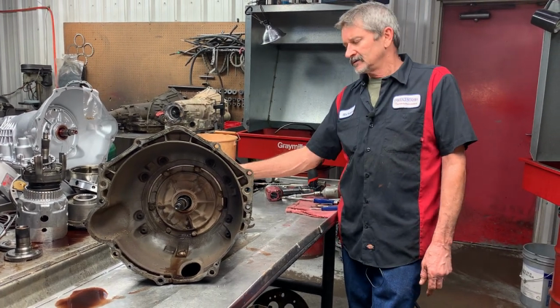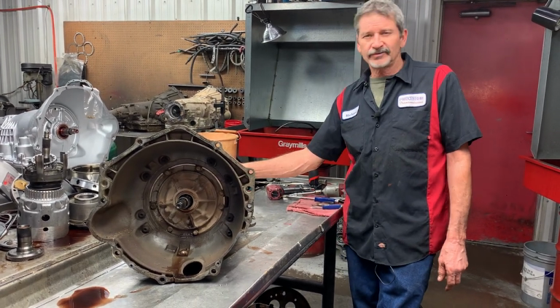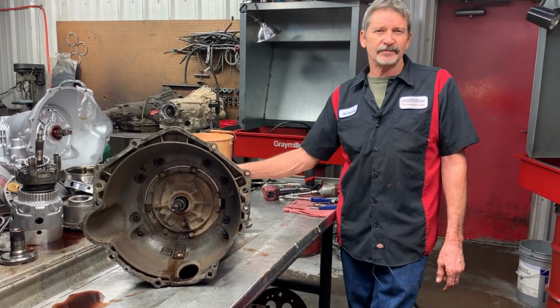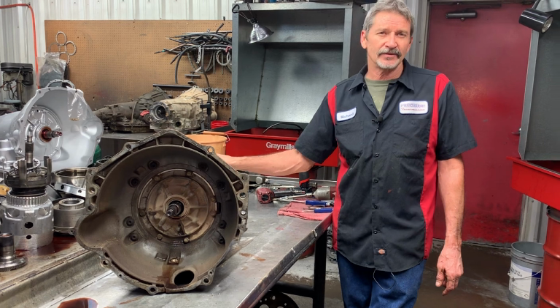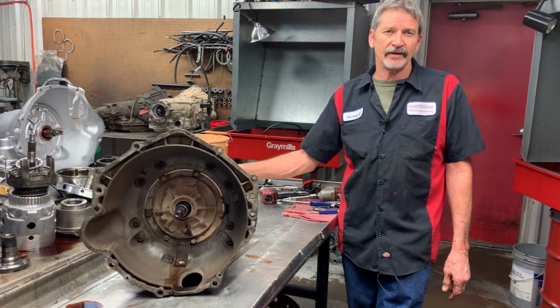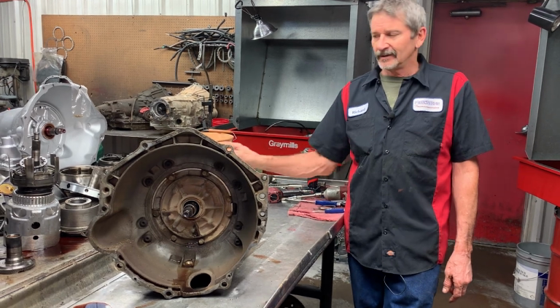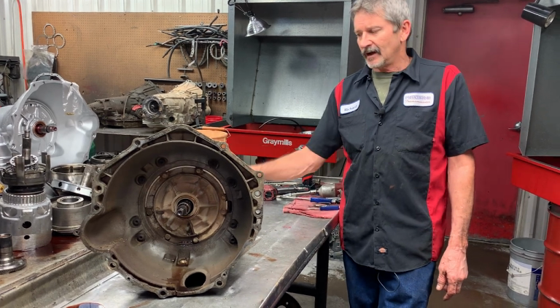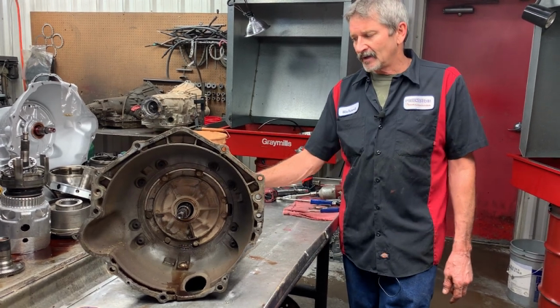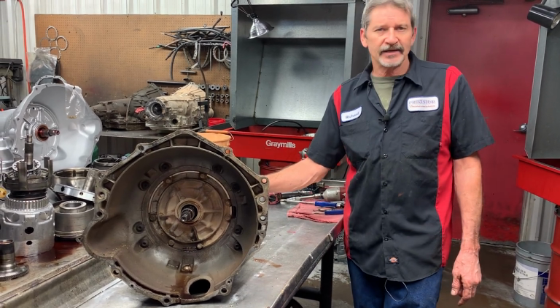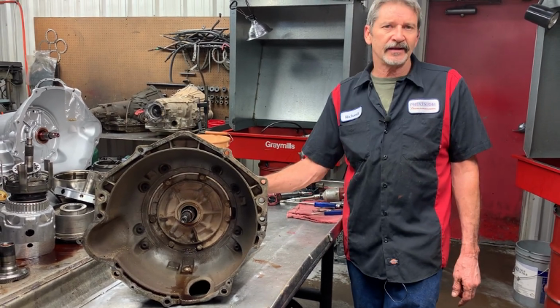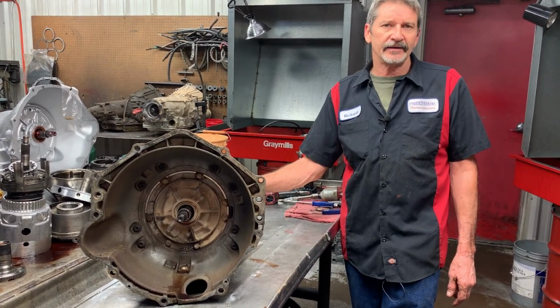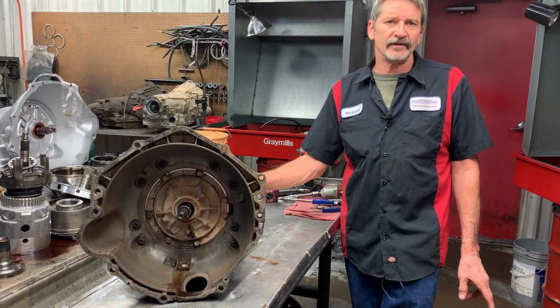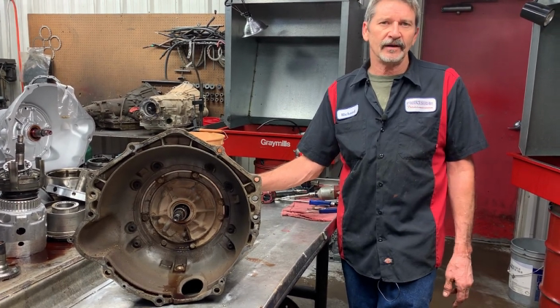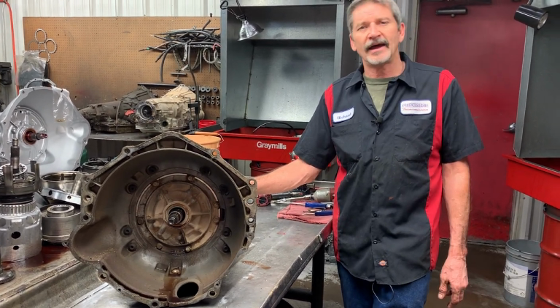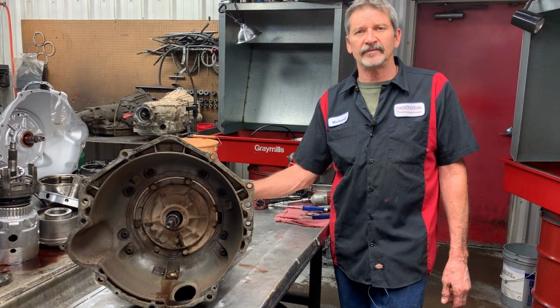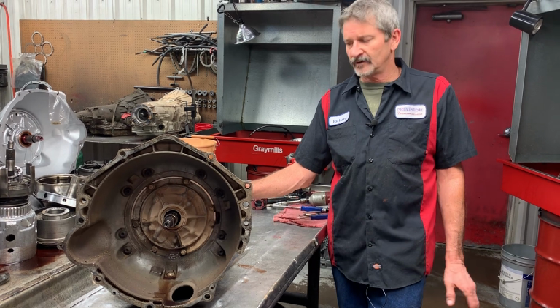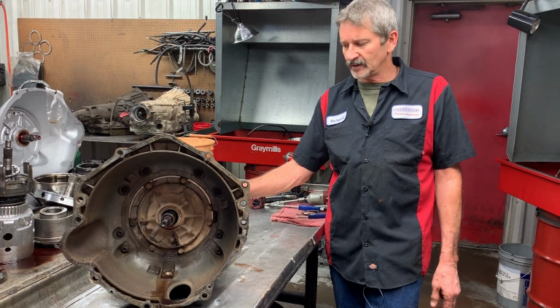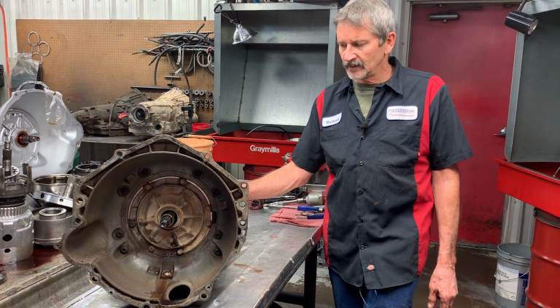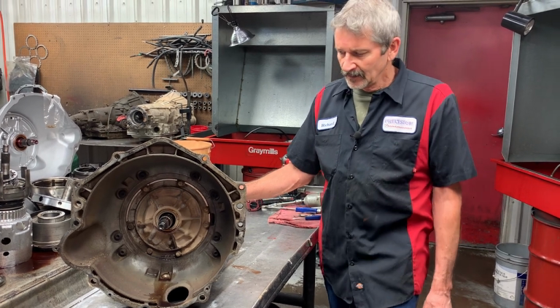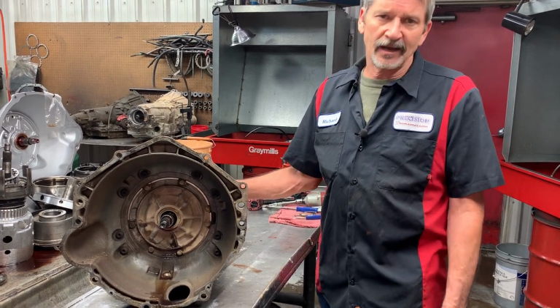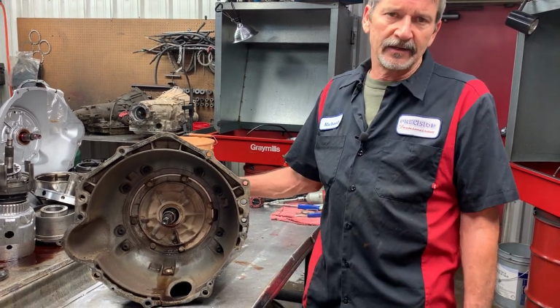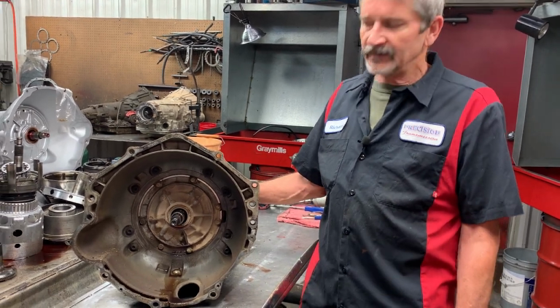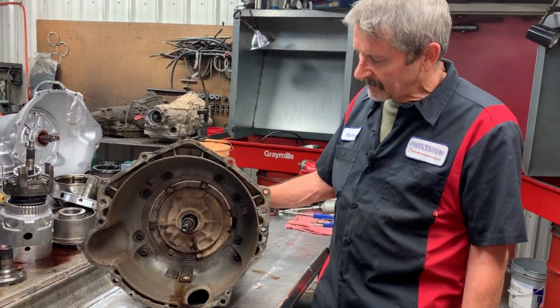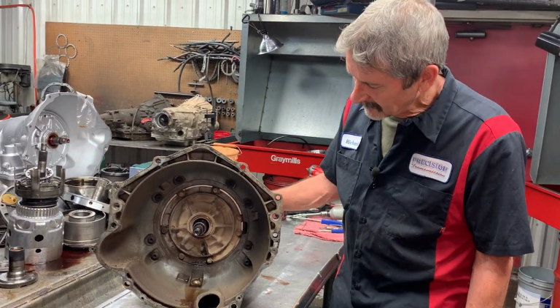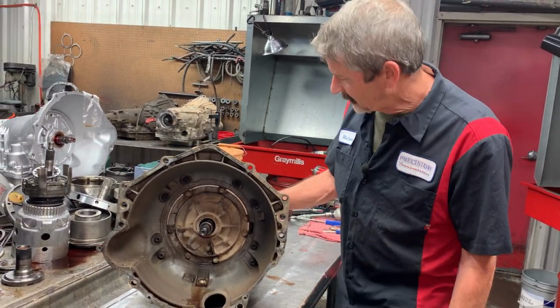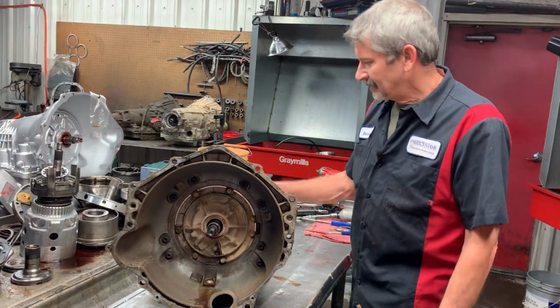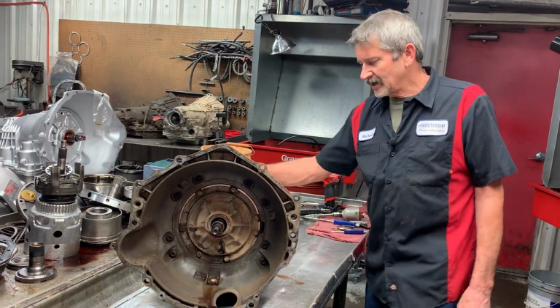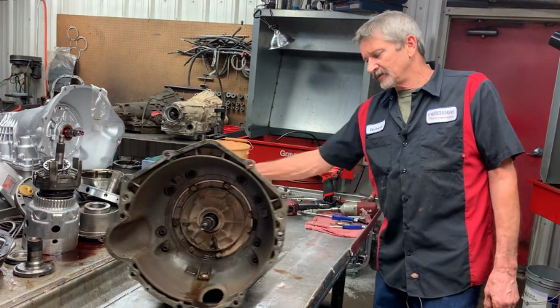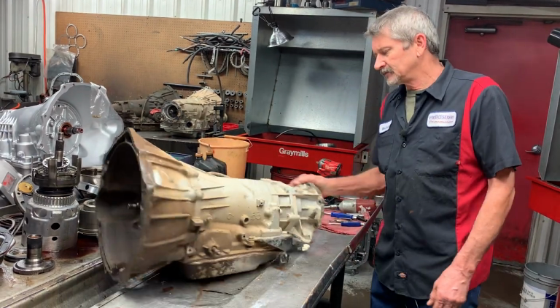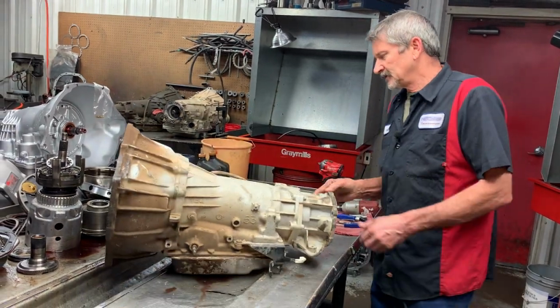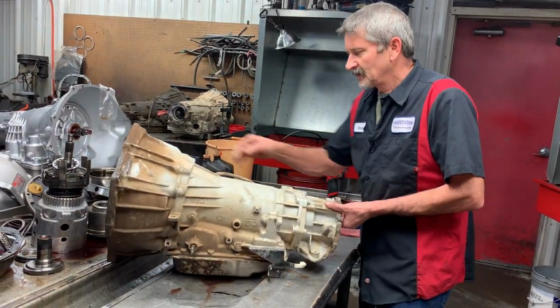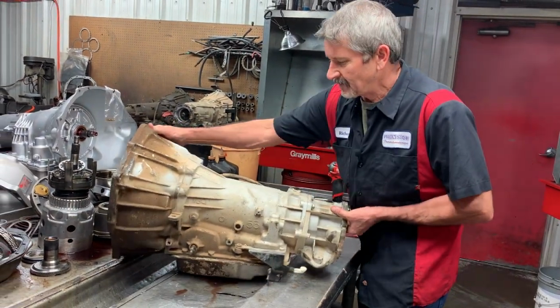So this tranny is pretty much cratered. I didn't test it or anything like that - it did move in reverse and did move onto the lift. But it's got a lot of stuff in the pan, so it does look like it's been rebuilt before. Let's get it apart.